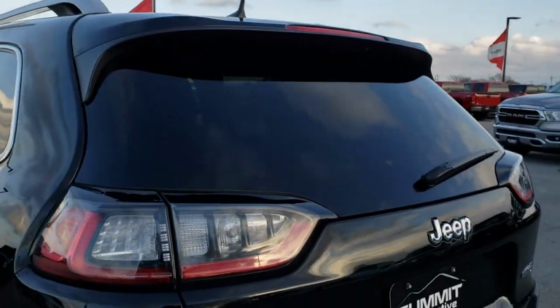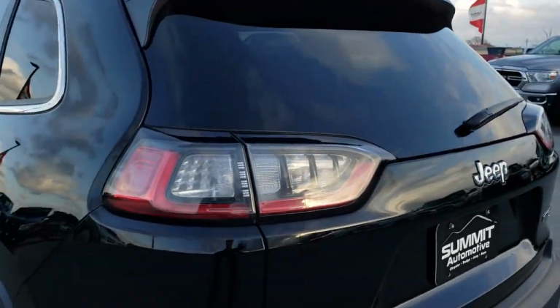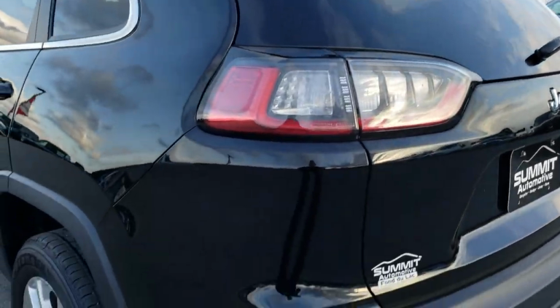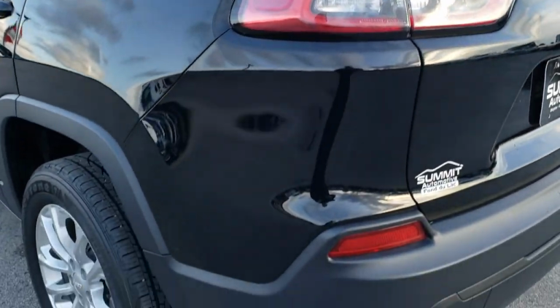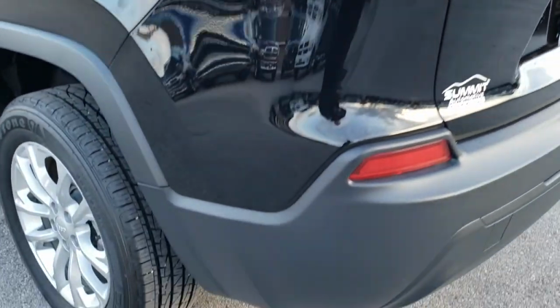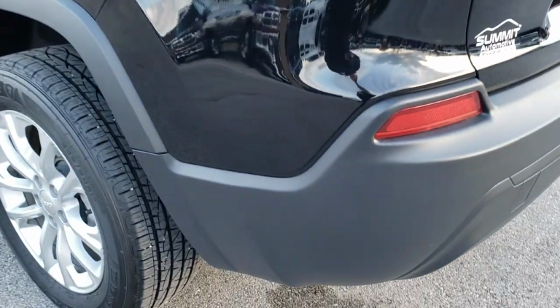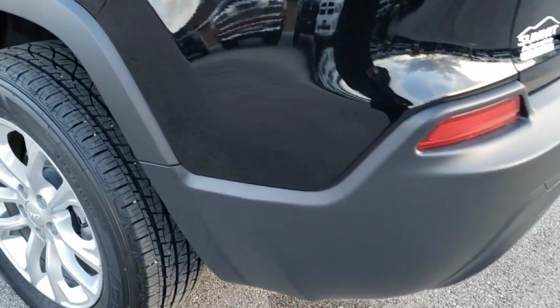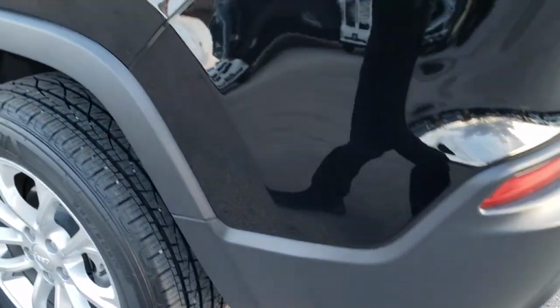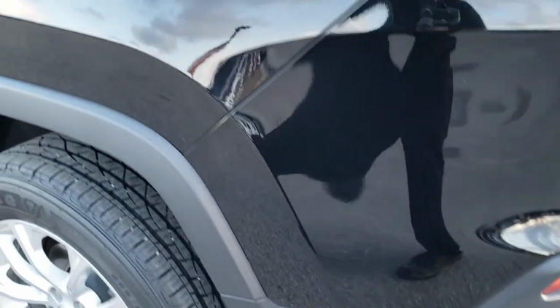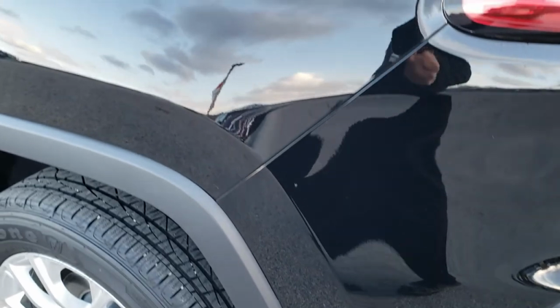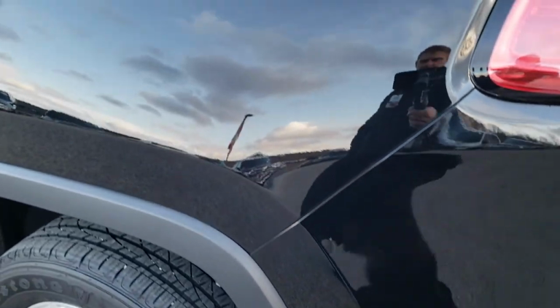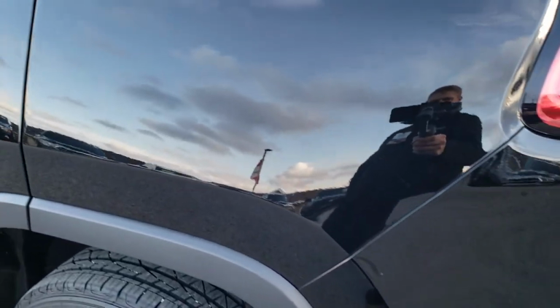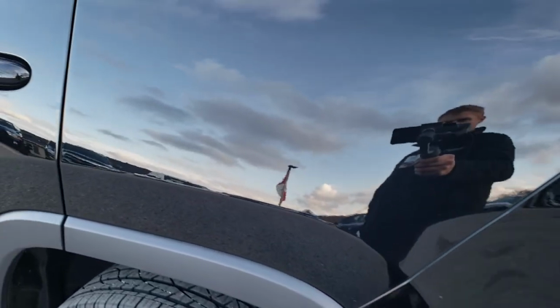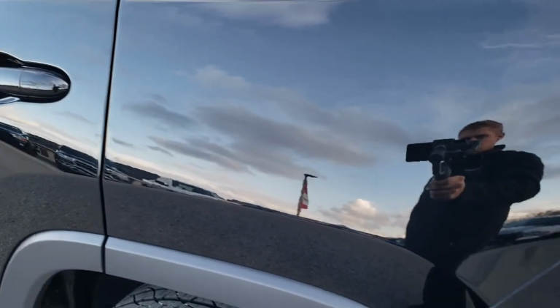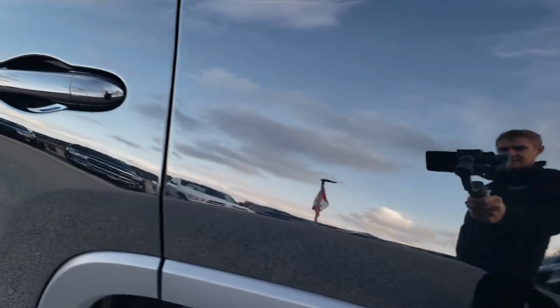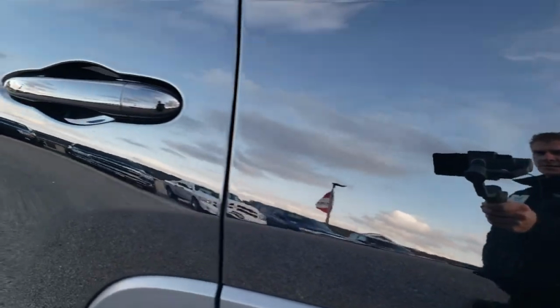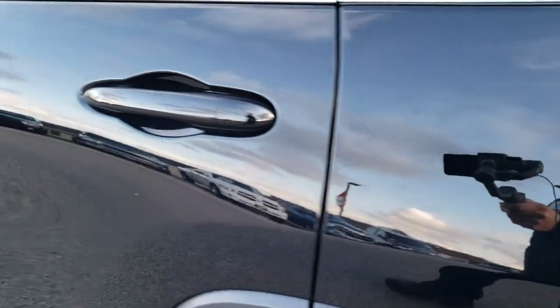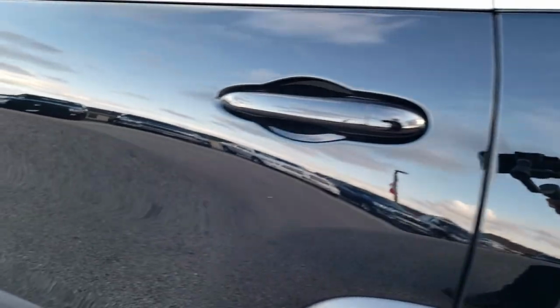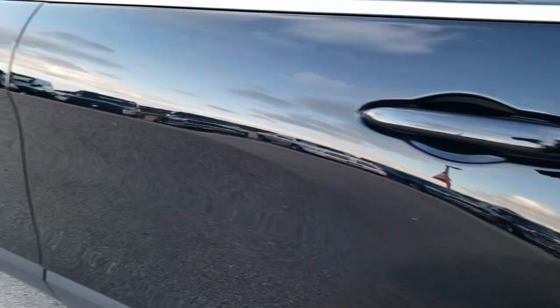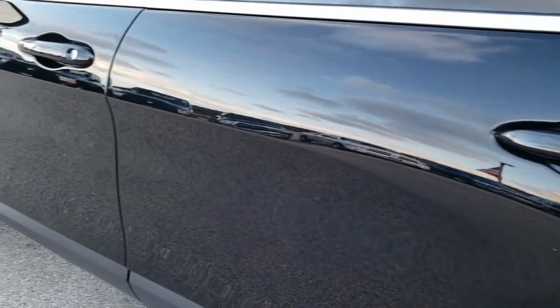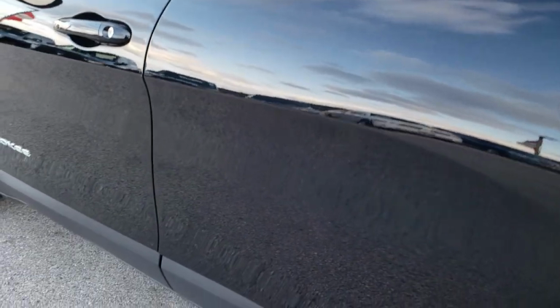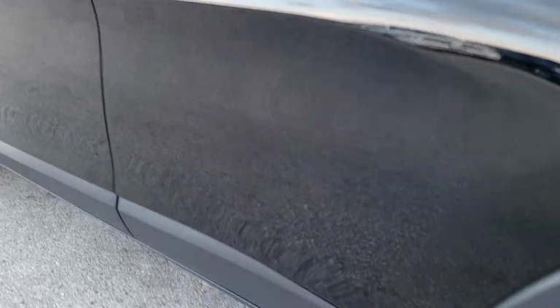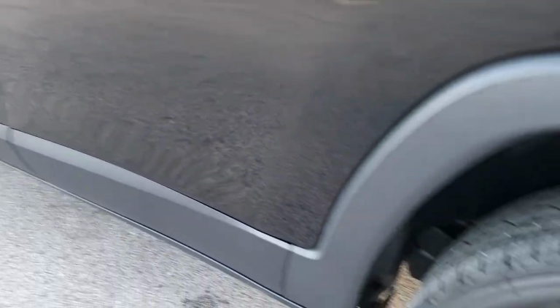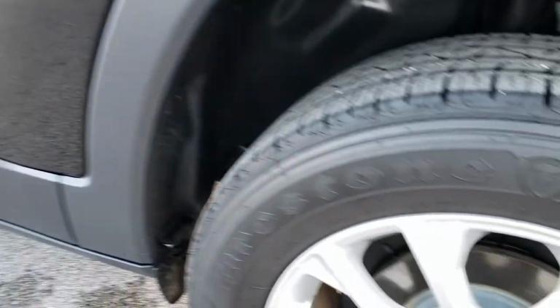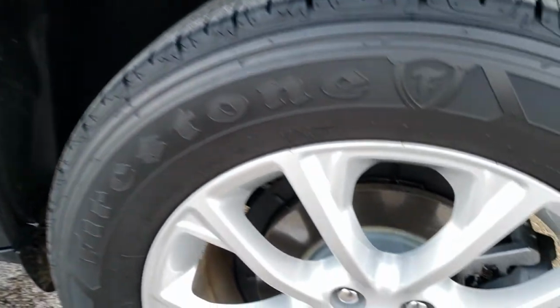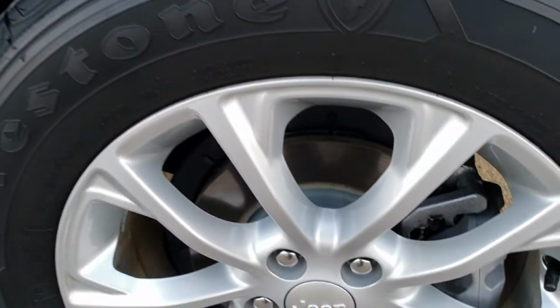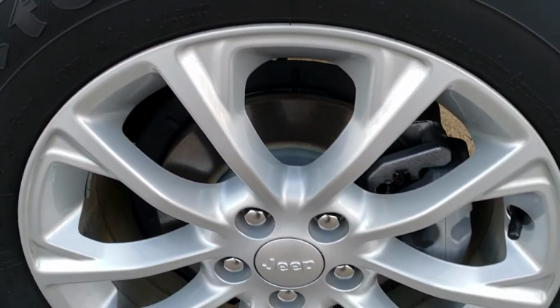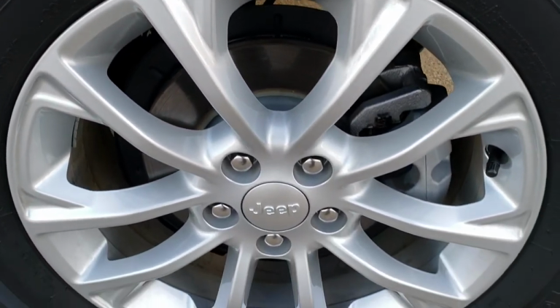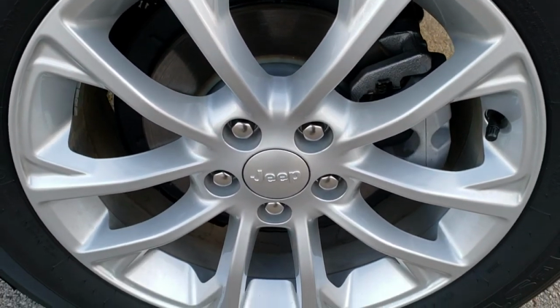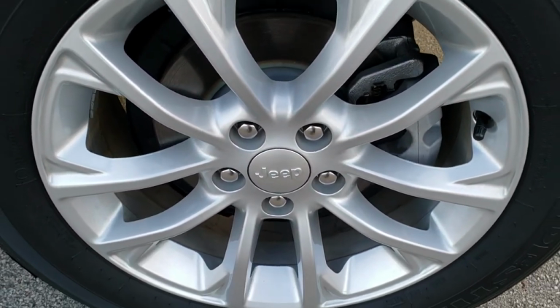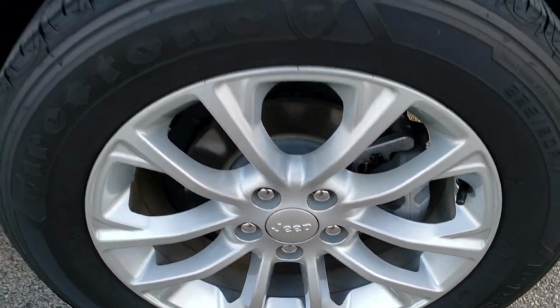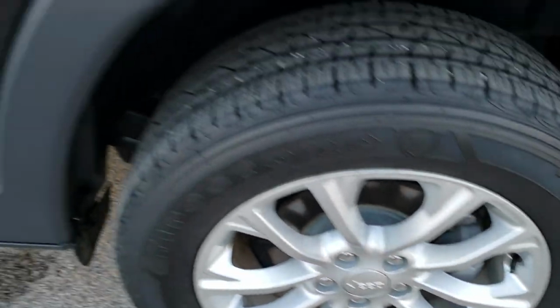As we go down this side of the car, just as clean as that passenger side. No dents or dings on the rear quarter — you can see just how shiny and reflective that paint is. Back rim is in excellent condition as well, no scuffs or scrapes.